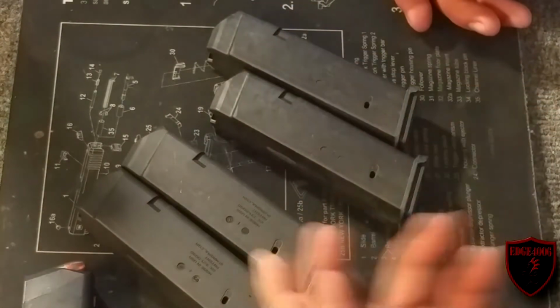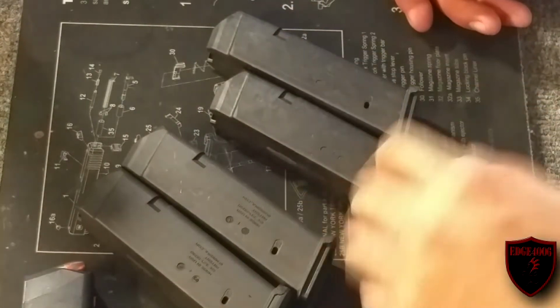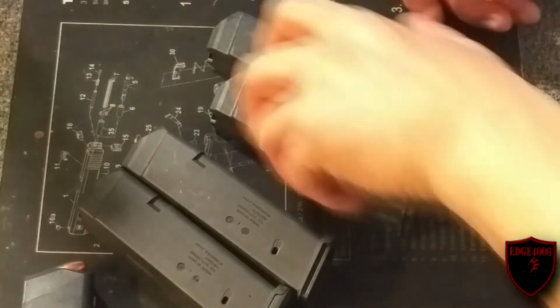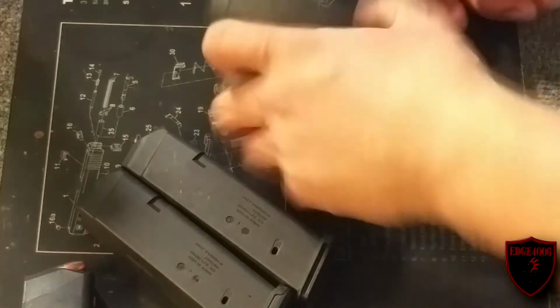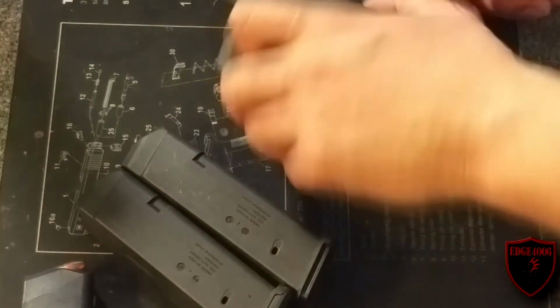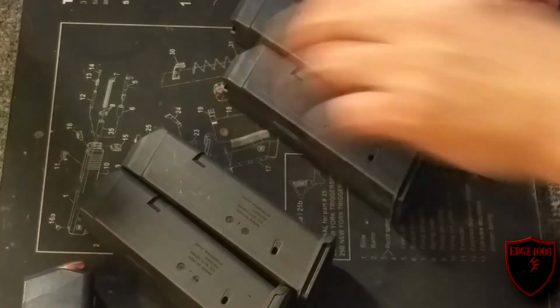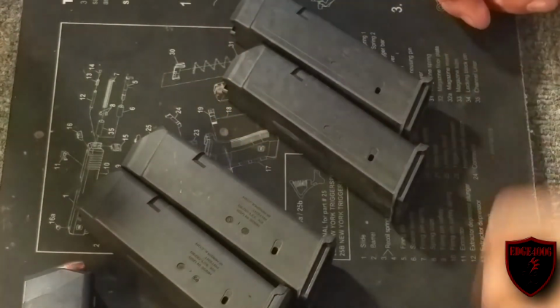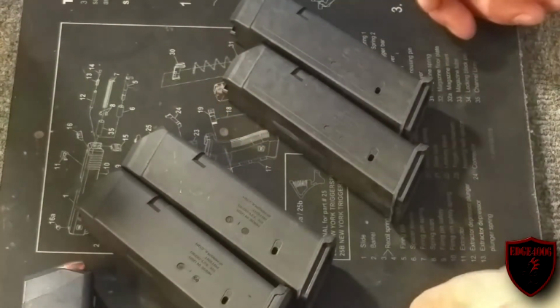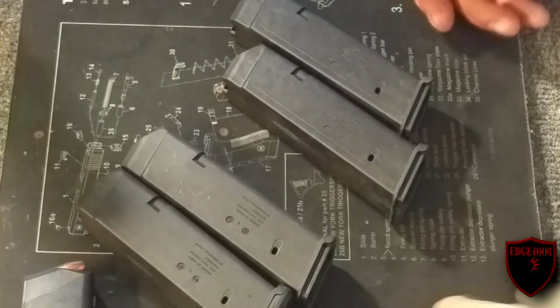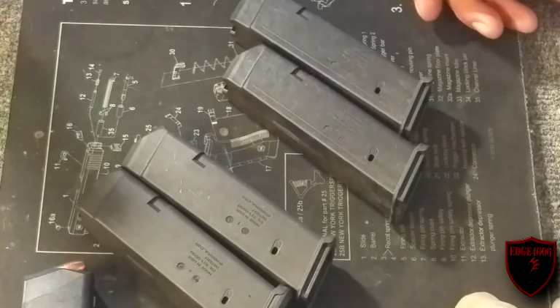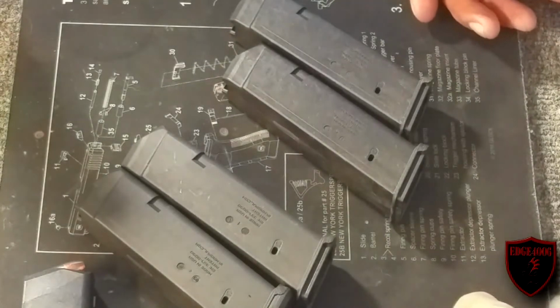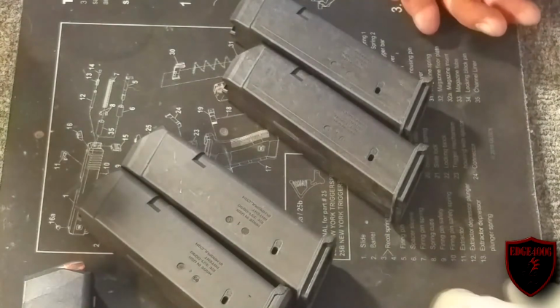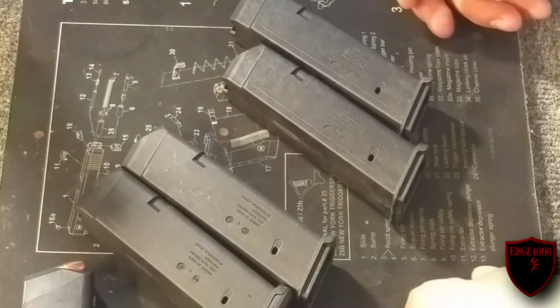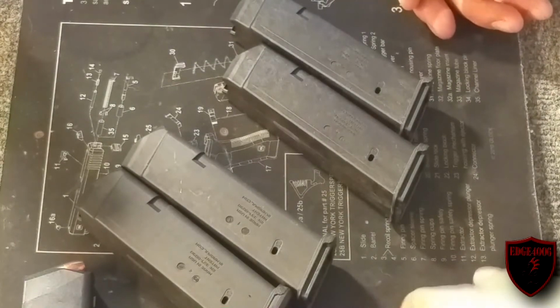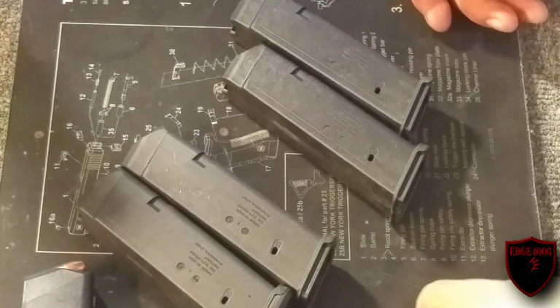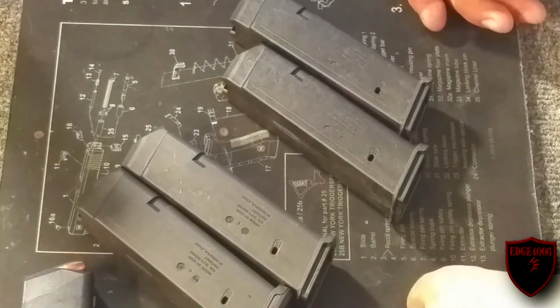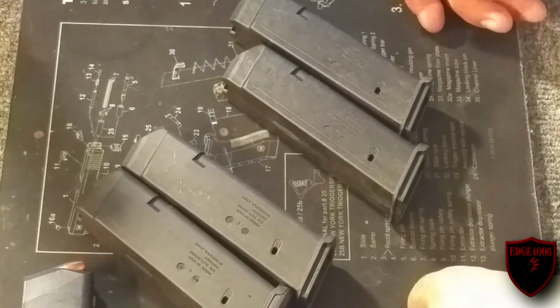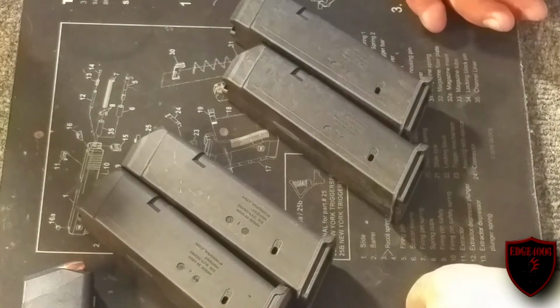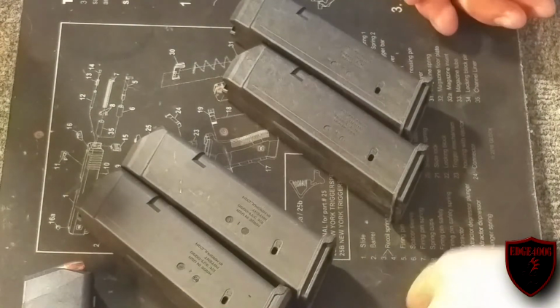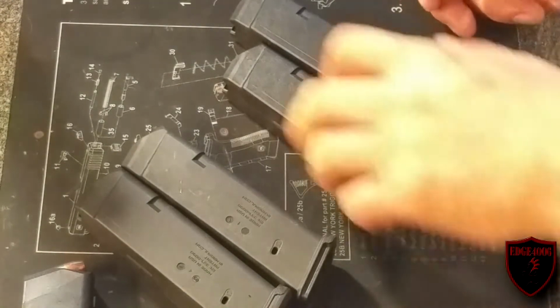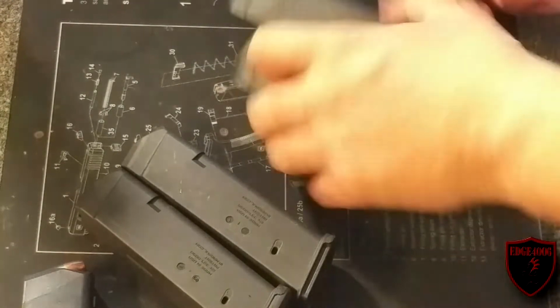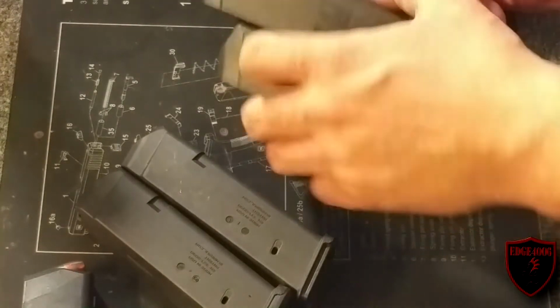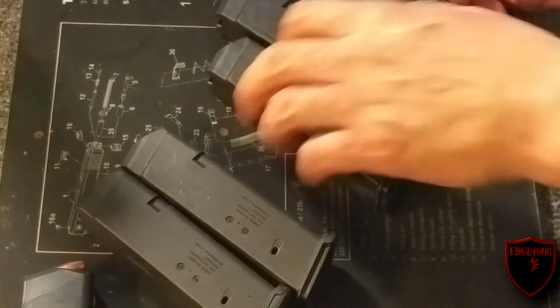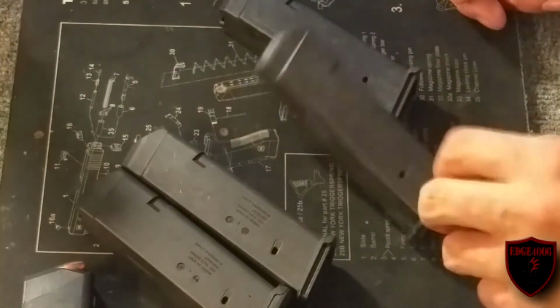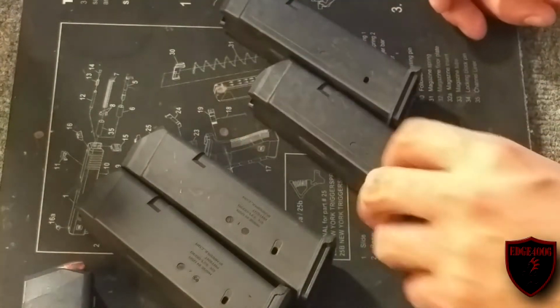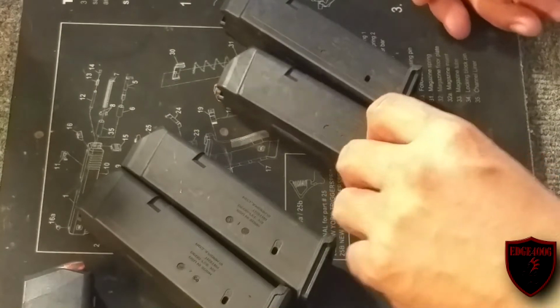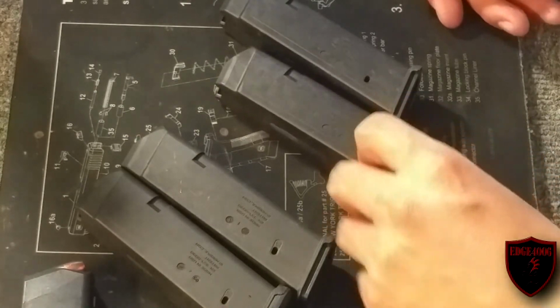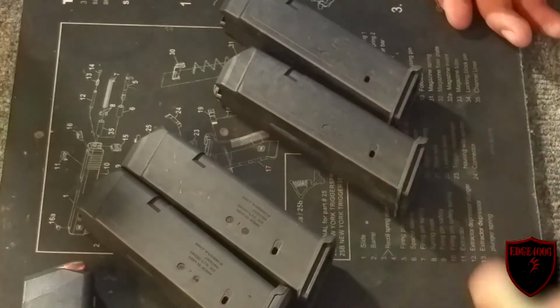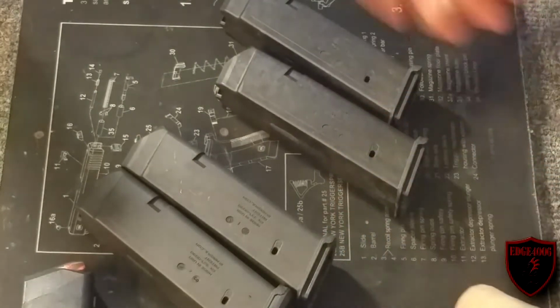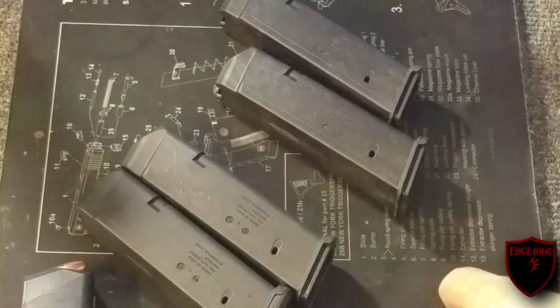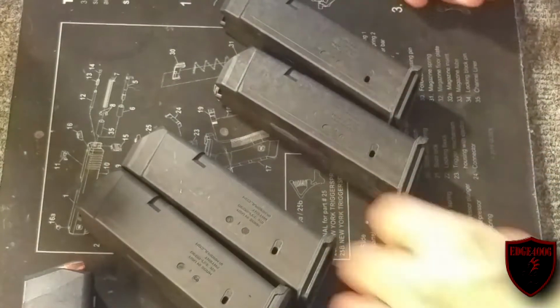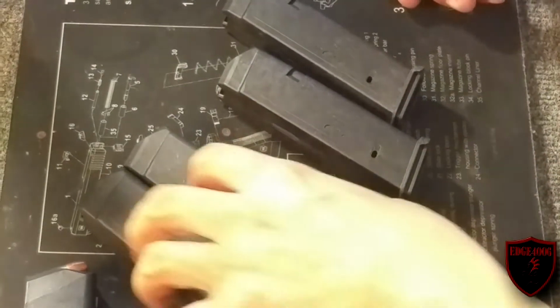So the new bodies finally came in today. It's May 11th, so it took about two and a half weeks, but it's all good. They just shipped them automatically since I had ordered them off Midway.